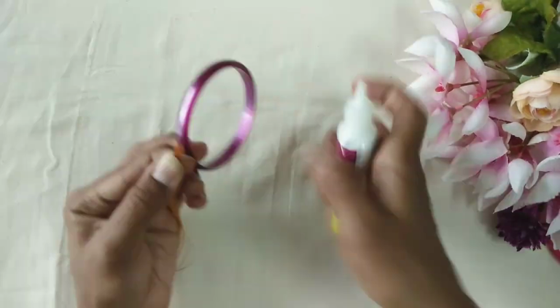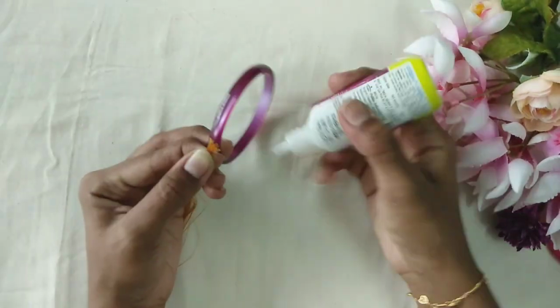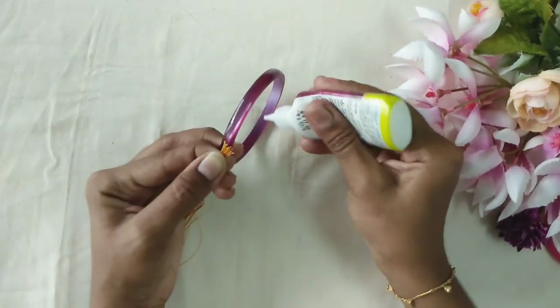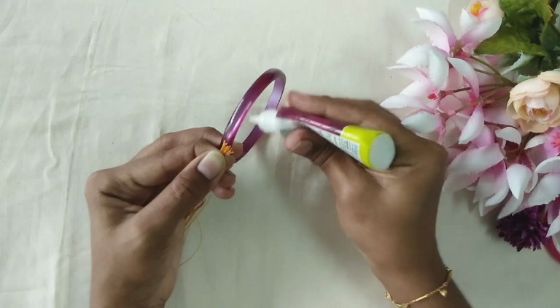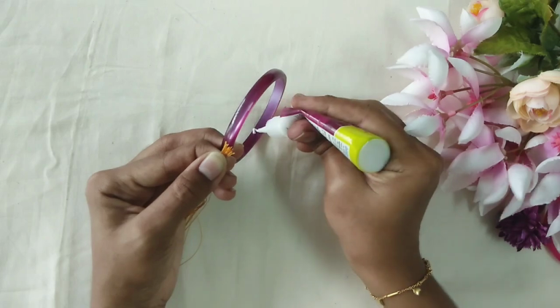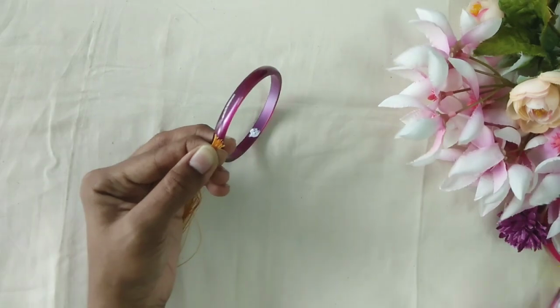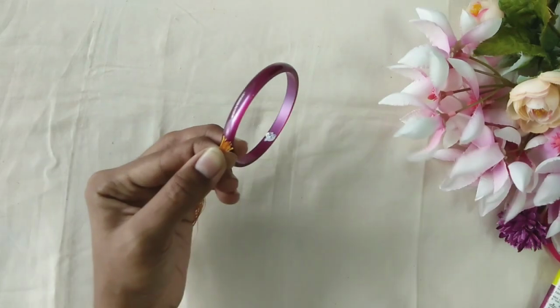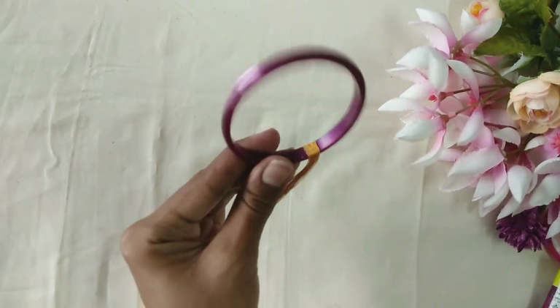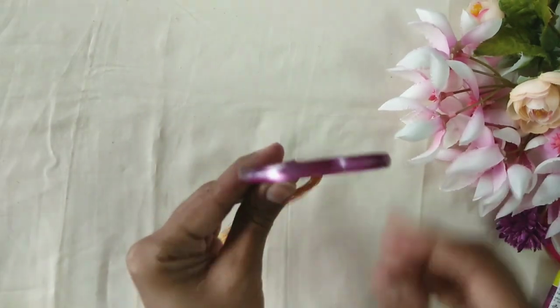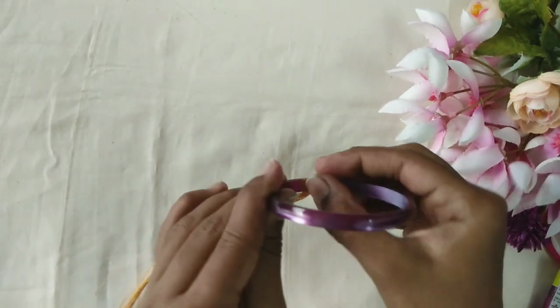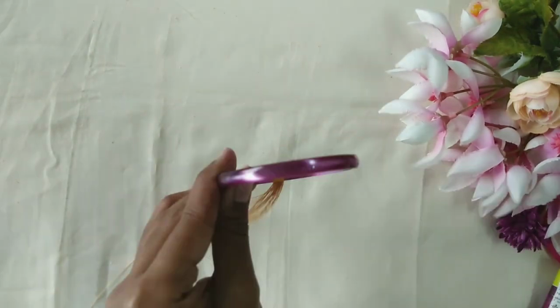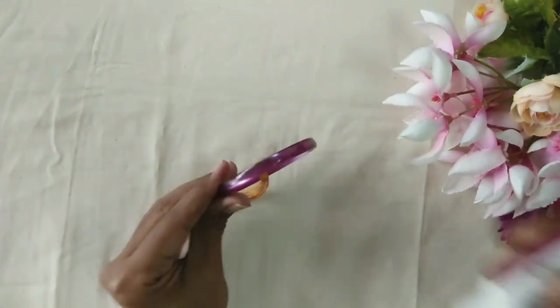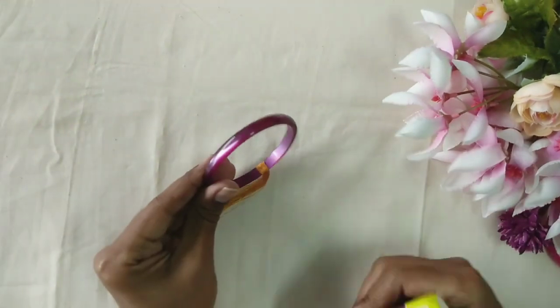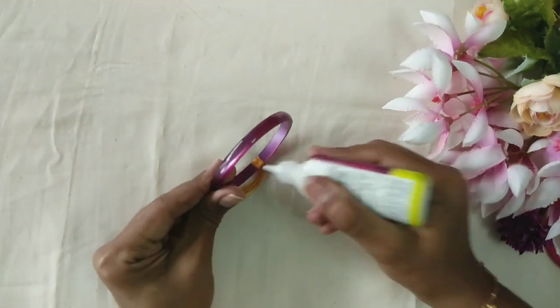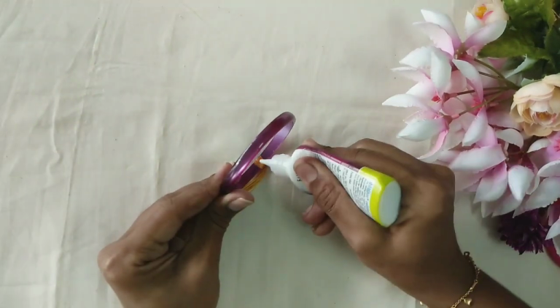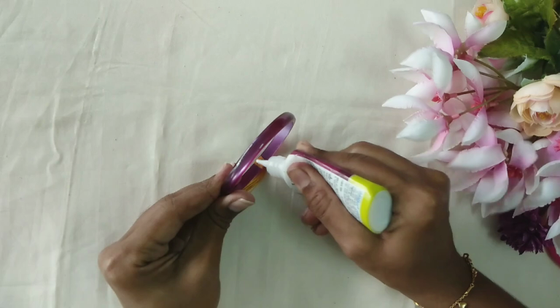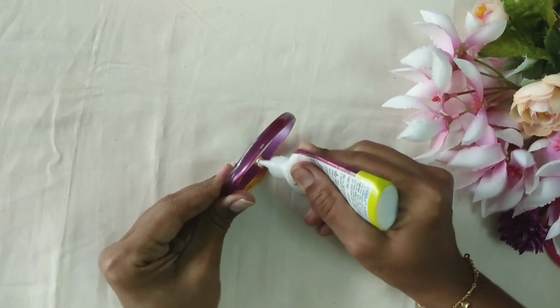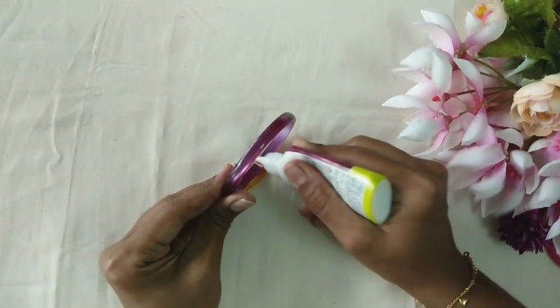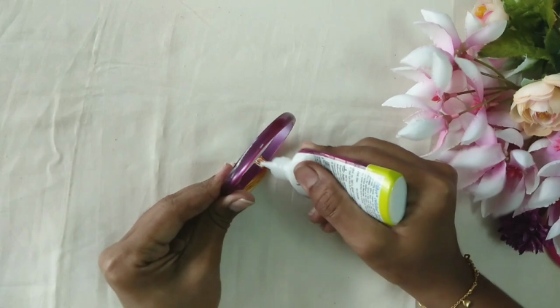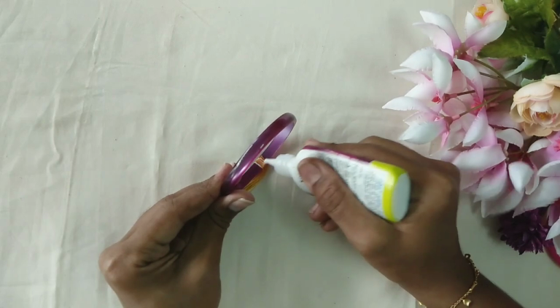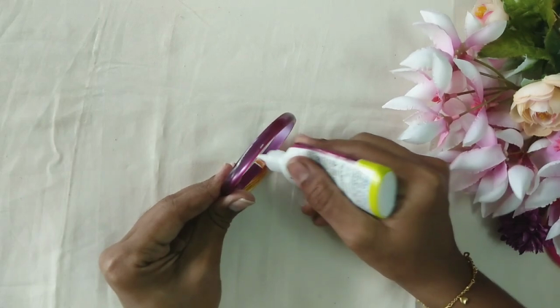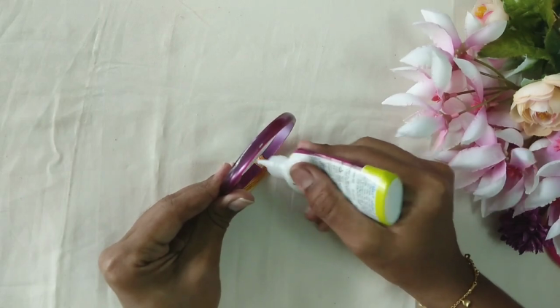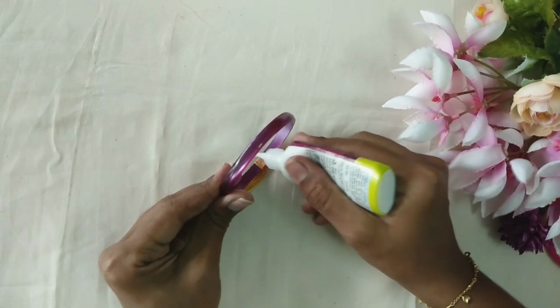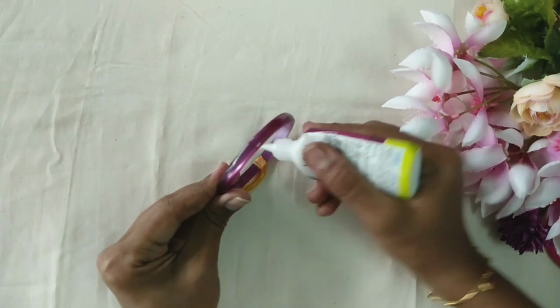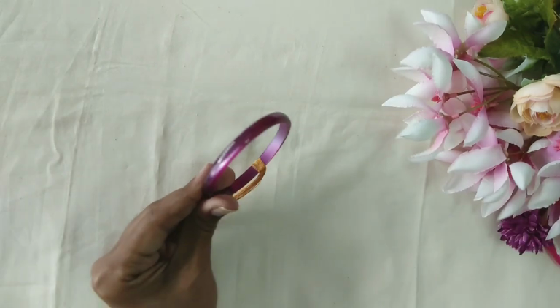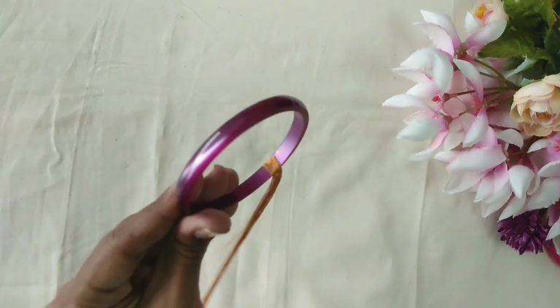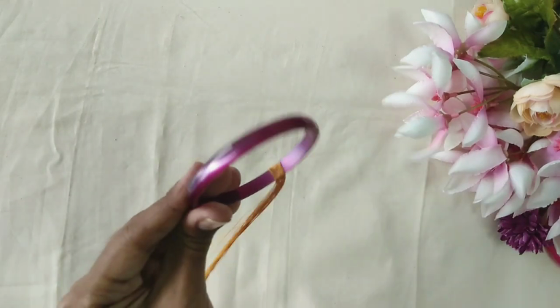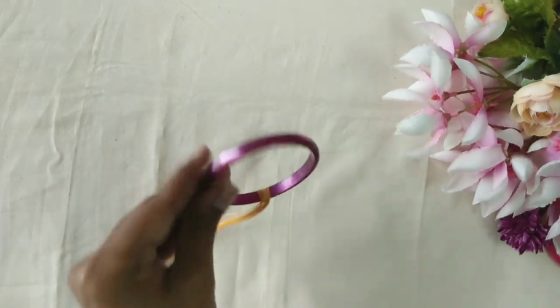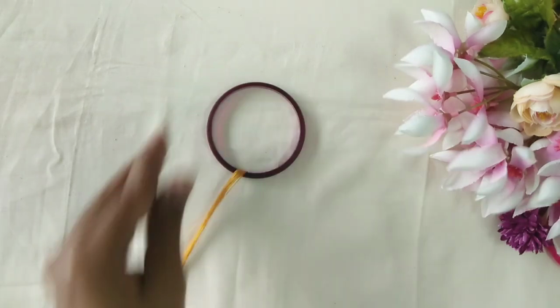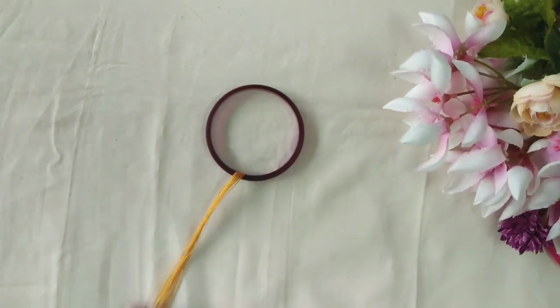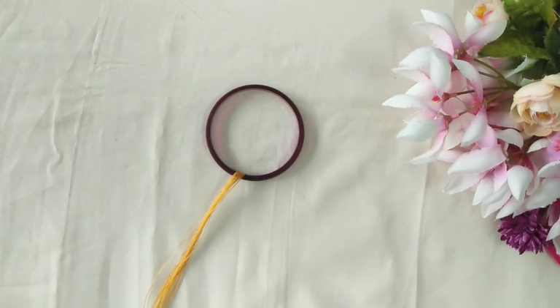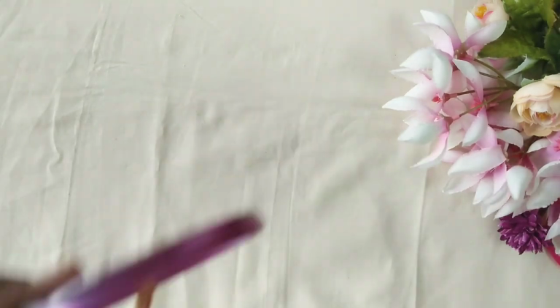When we are doing the bangles, we will put a light glue on the thread. So we will continue to wrap it tight. Normally we will wrap it all together.